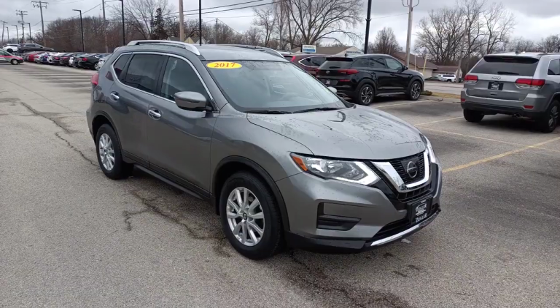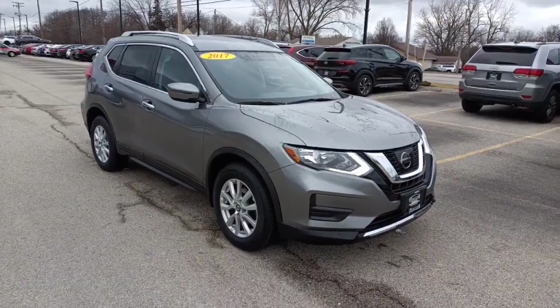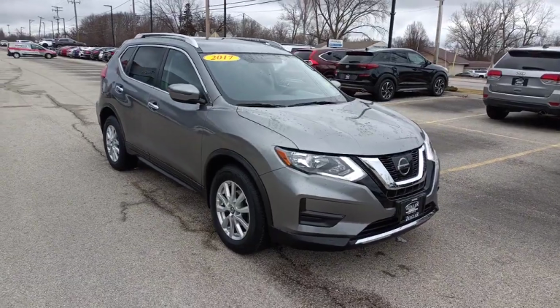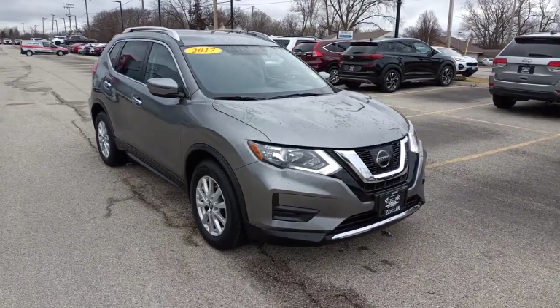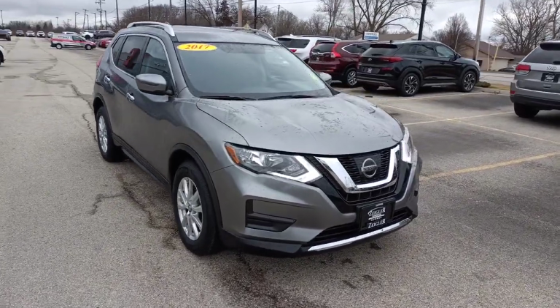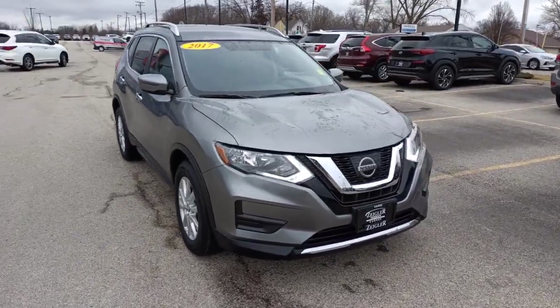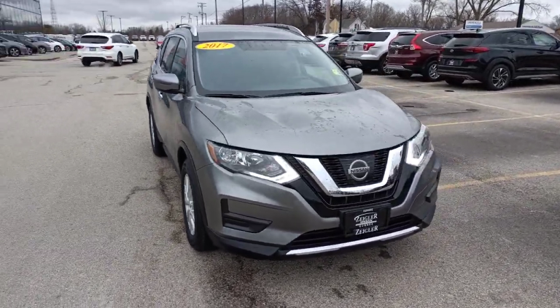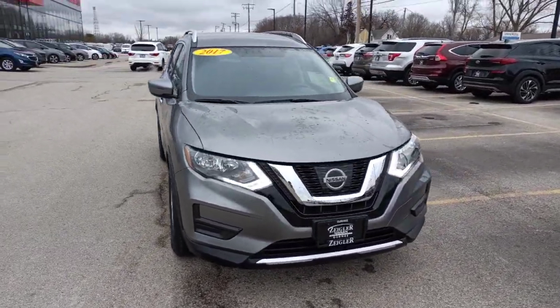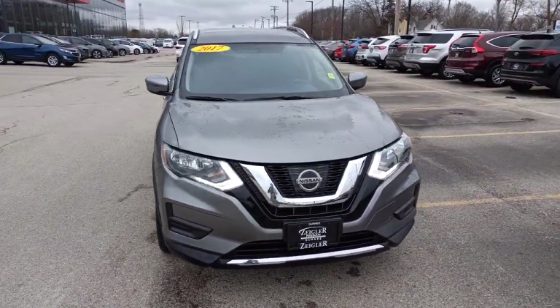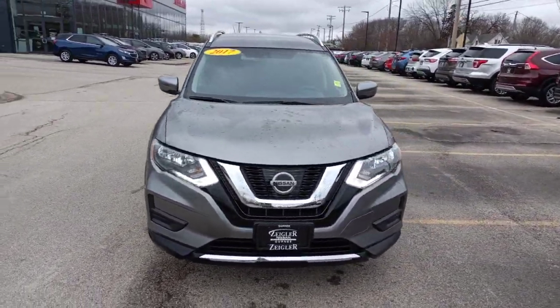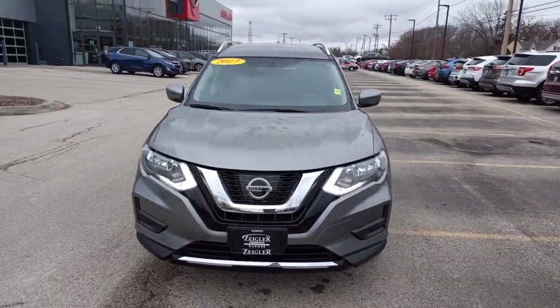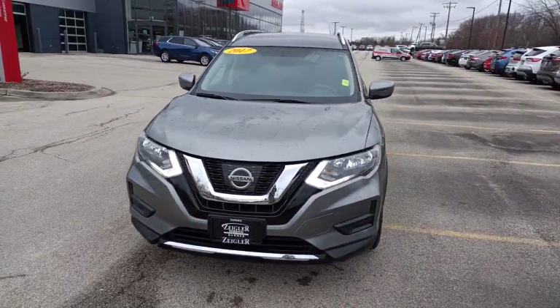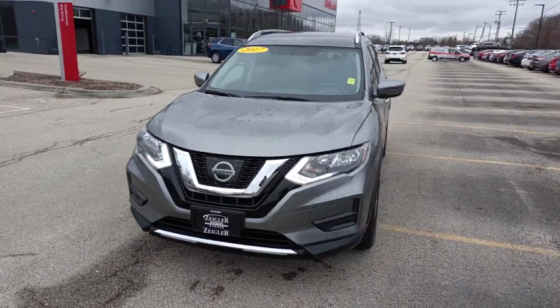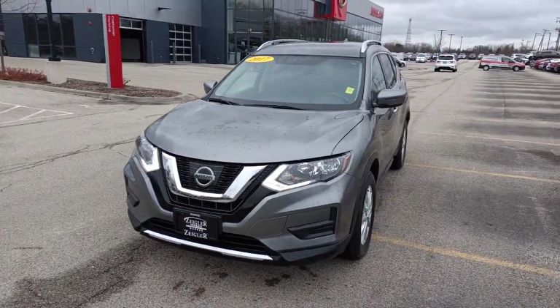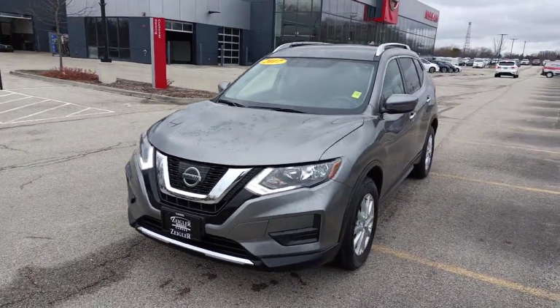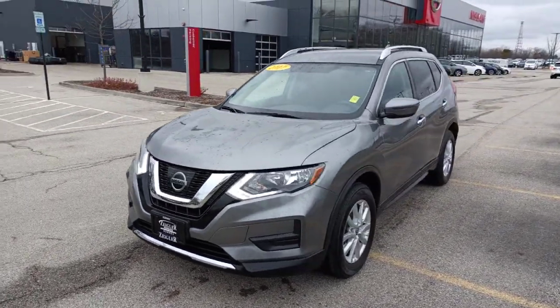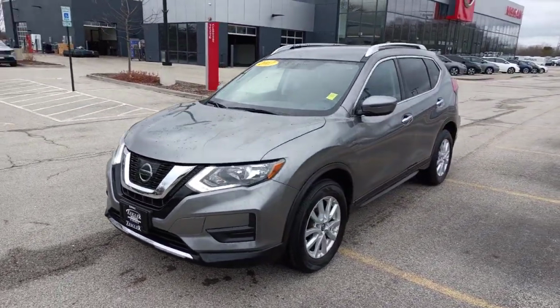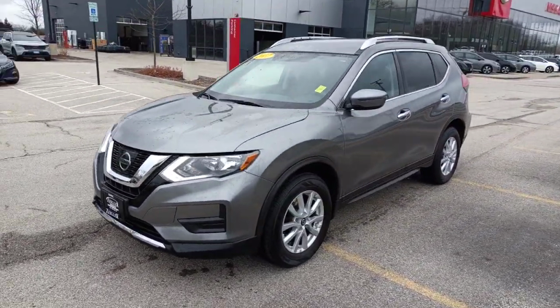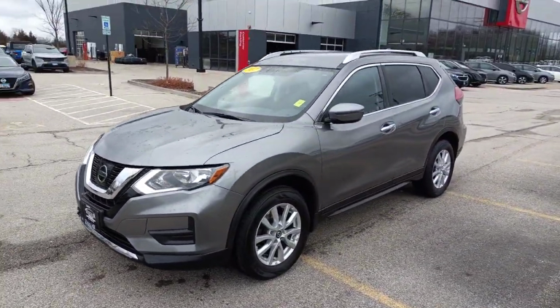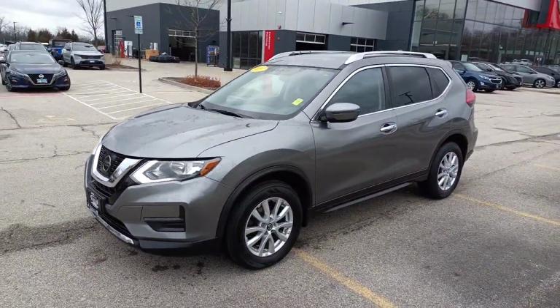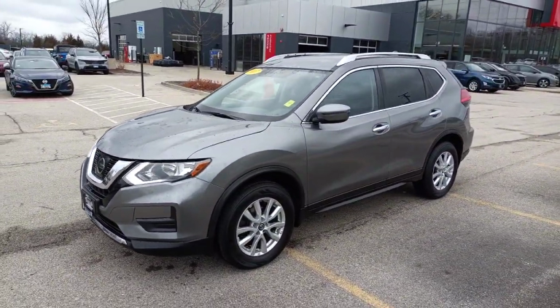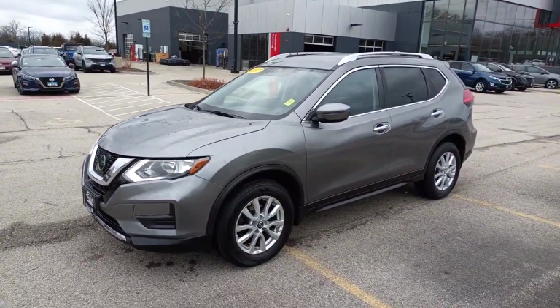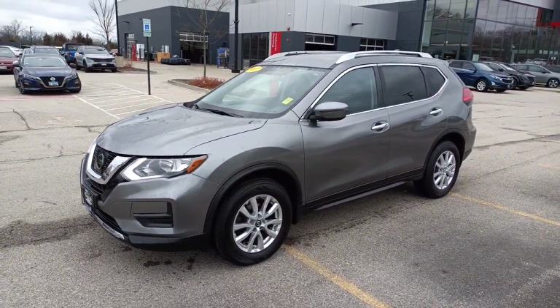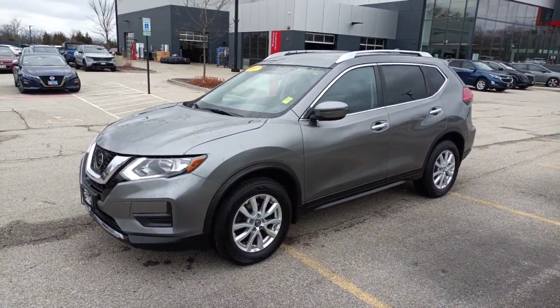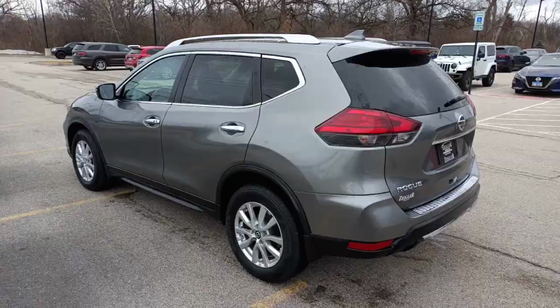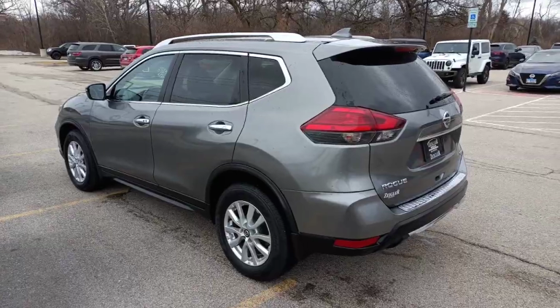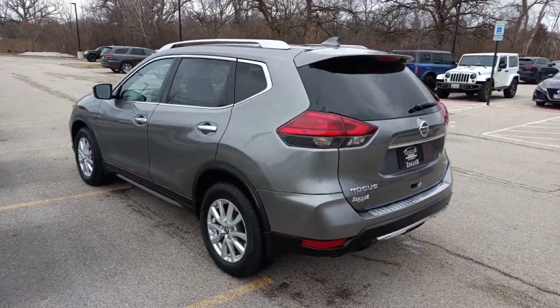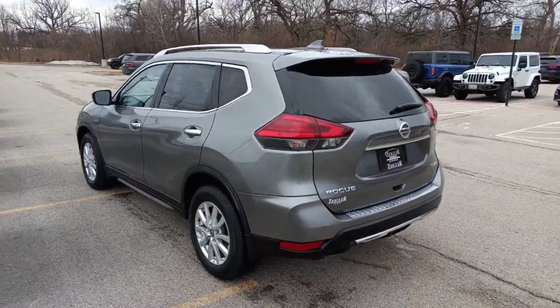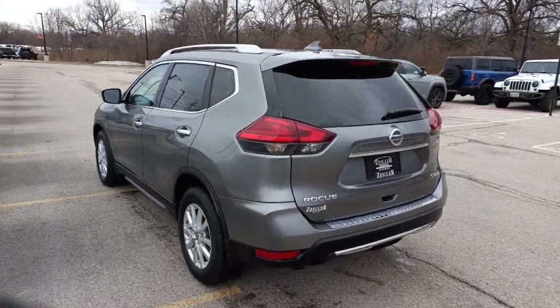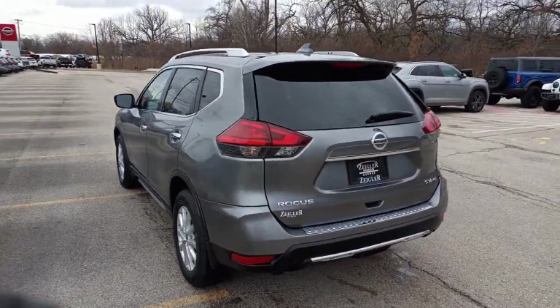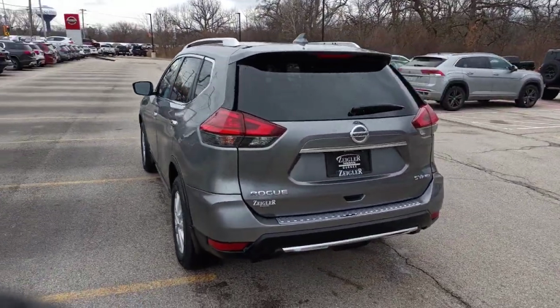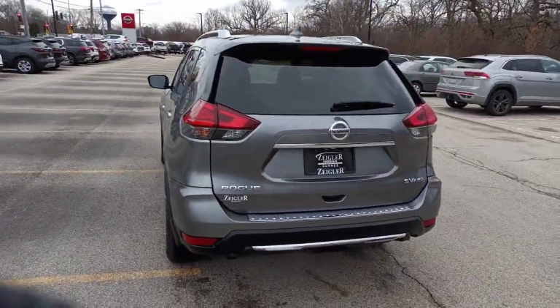Introducing the 2017 Nissan Rogue. This vehicle is an outstanding buy with fewer than 80,000 miles on the odometer. Here's a stylish, efficient Rogue that has the features you need to stay on top of today's demanding lifestyle.